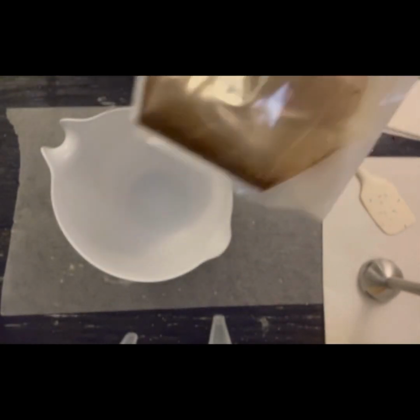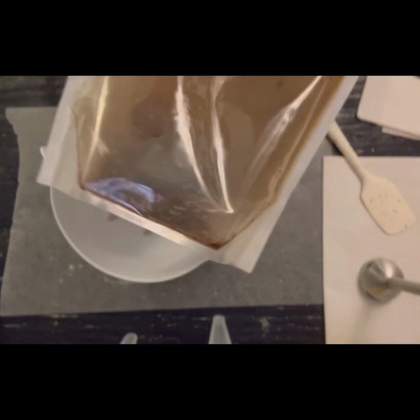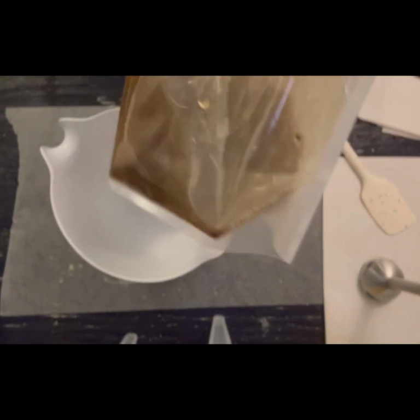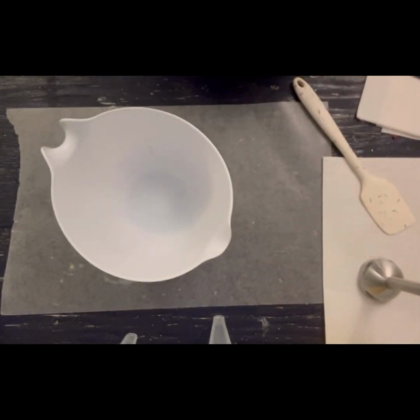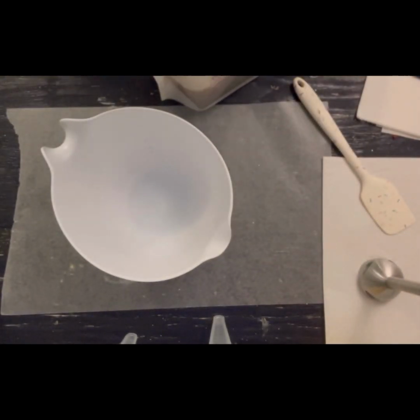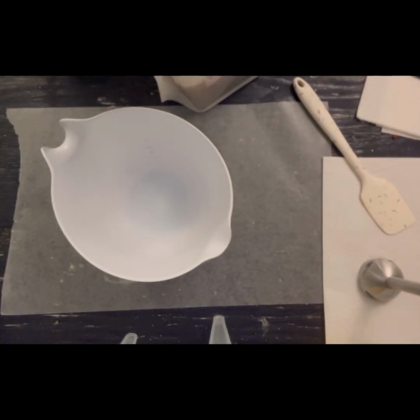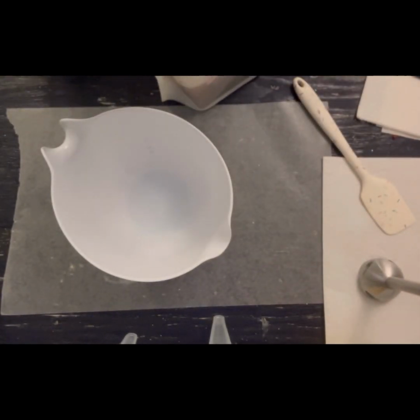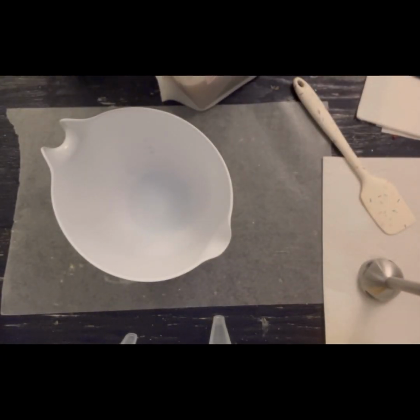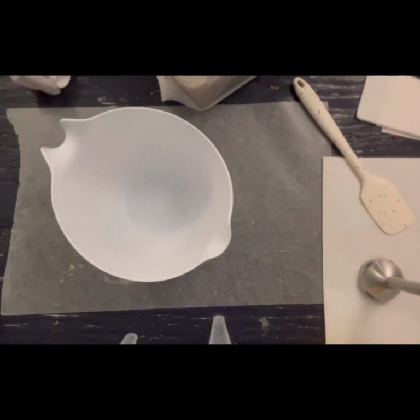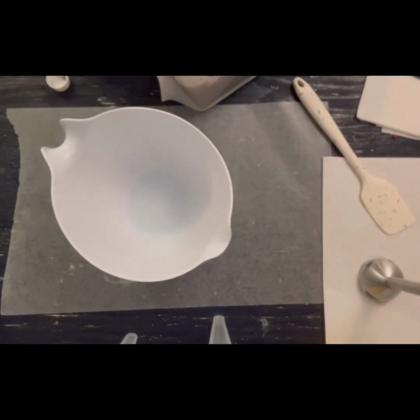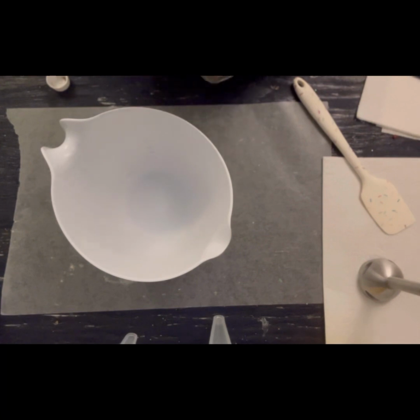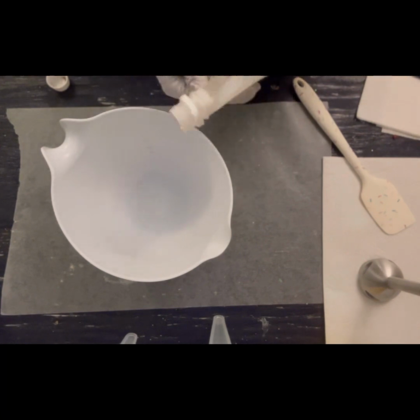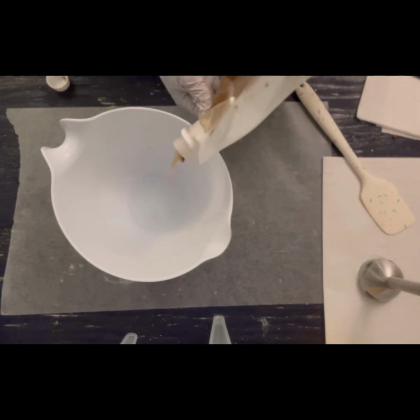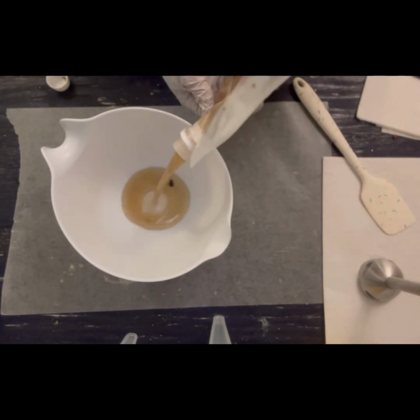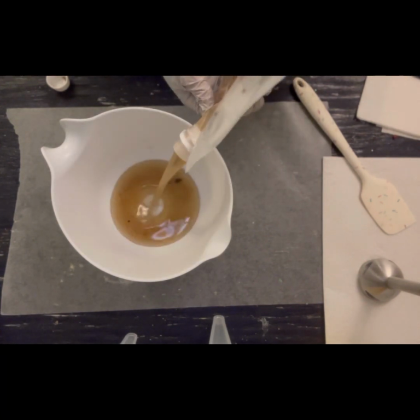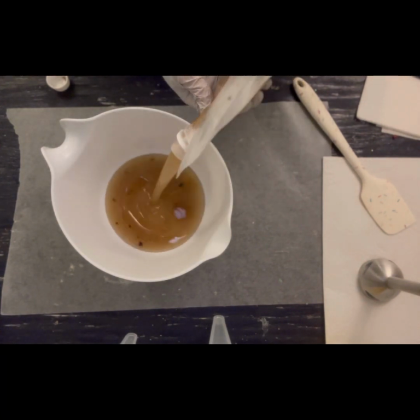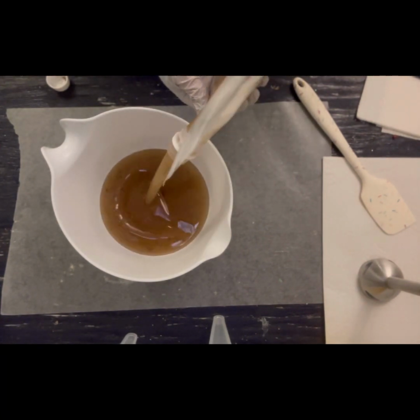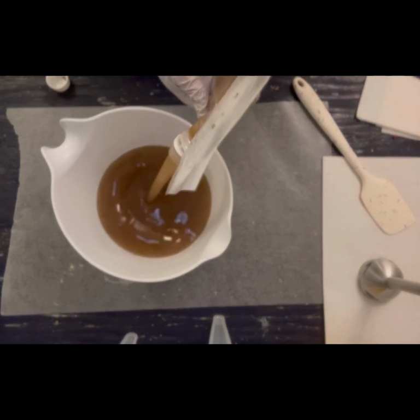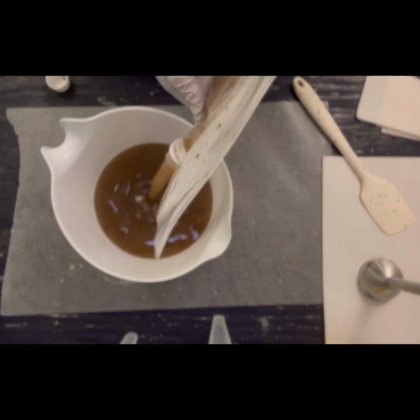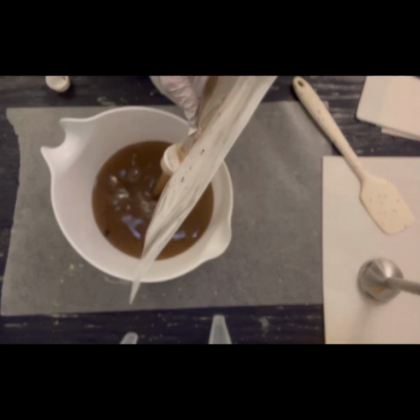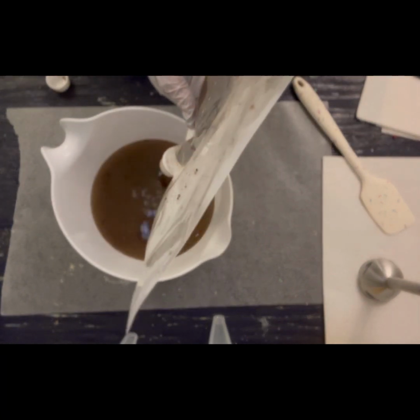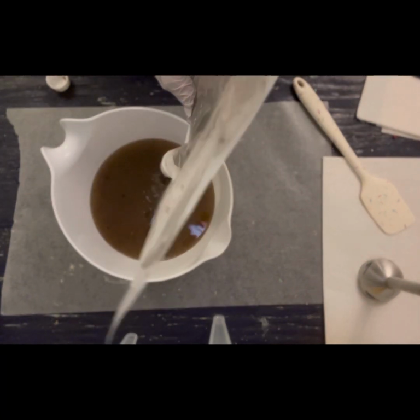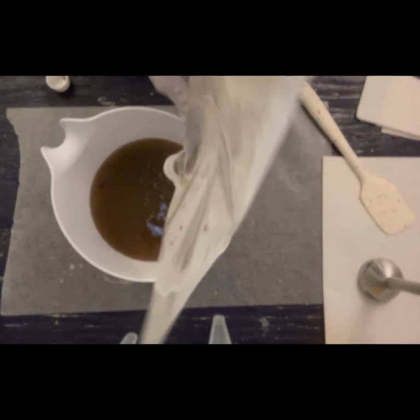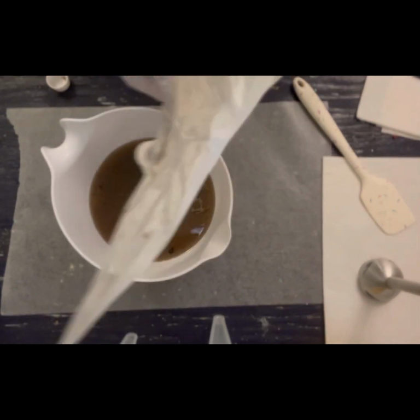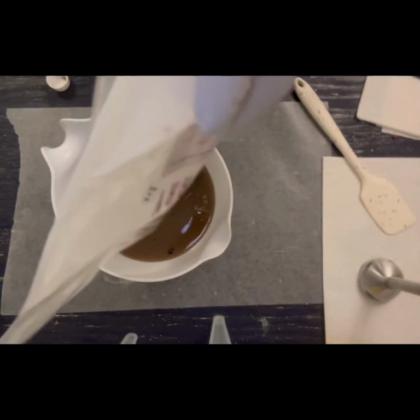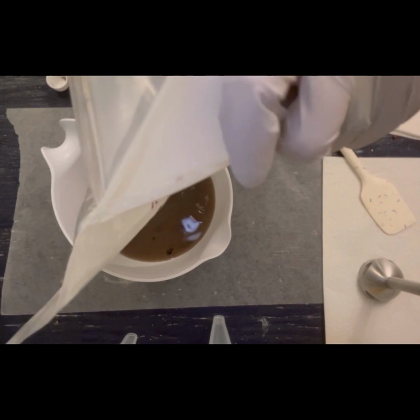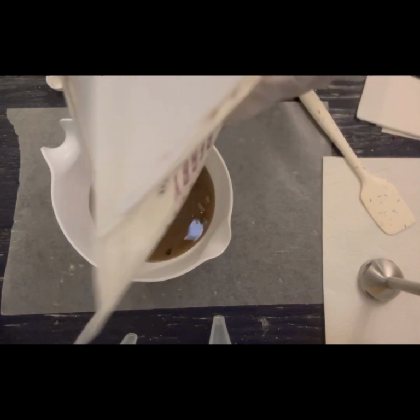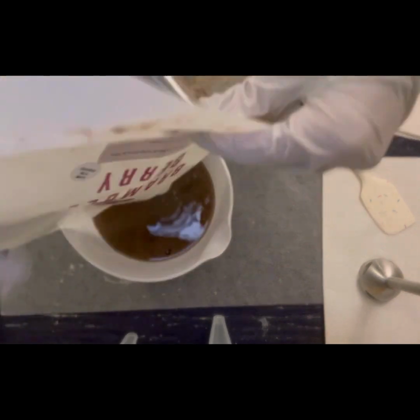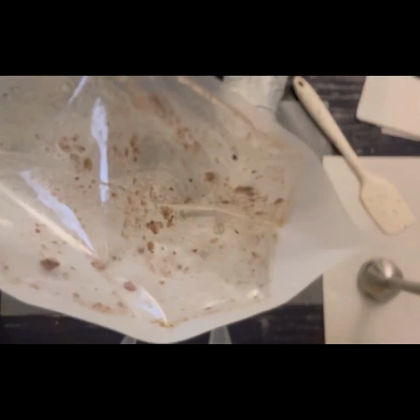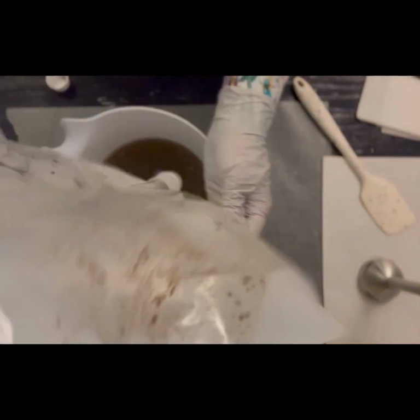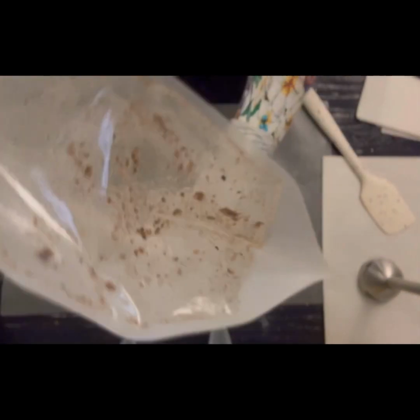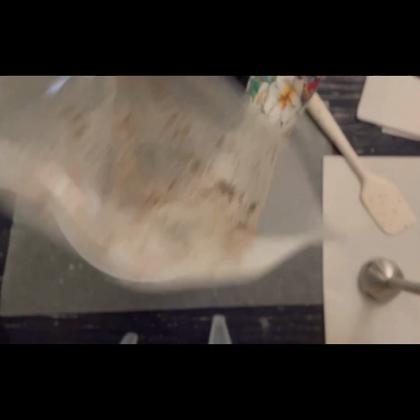Today I'm going to be soaping with Bramble Berry's Quick Mix that contains African Black Soap Crumbles. And you can see them going into my mixing pot there.